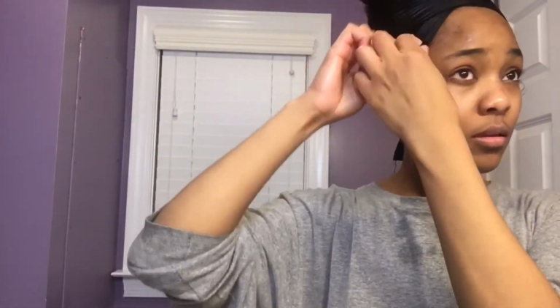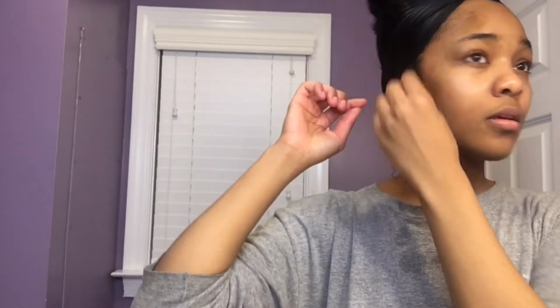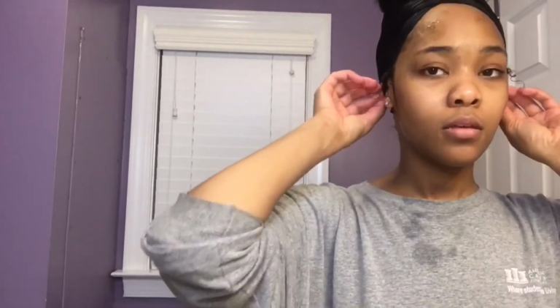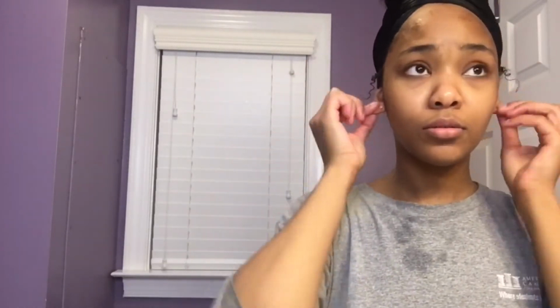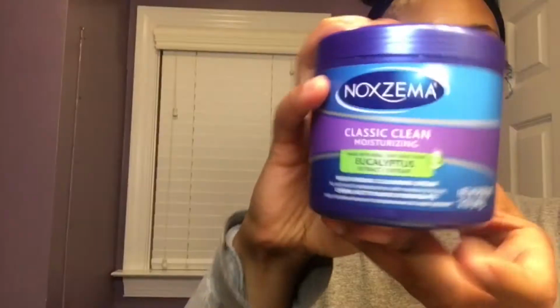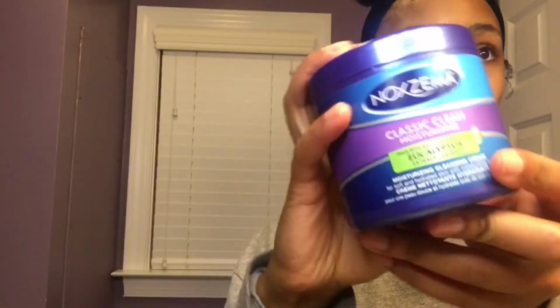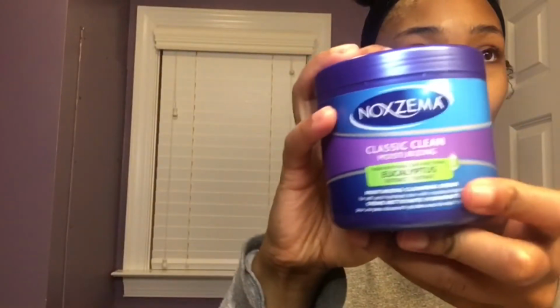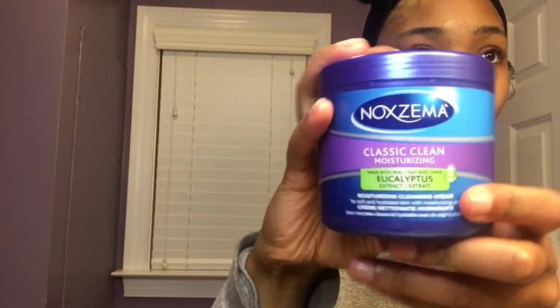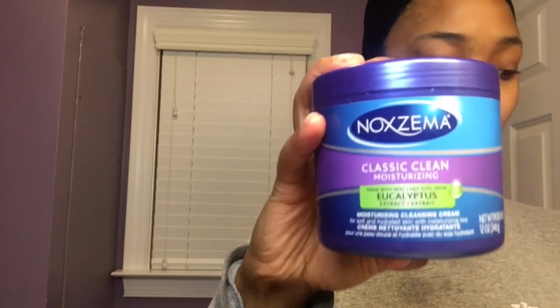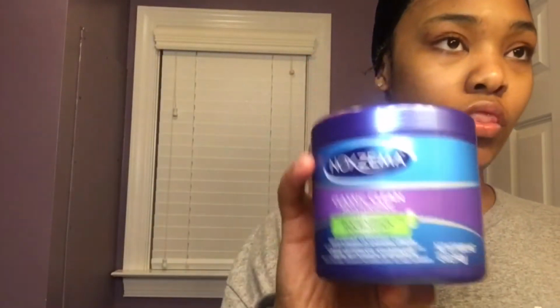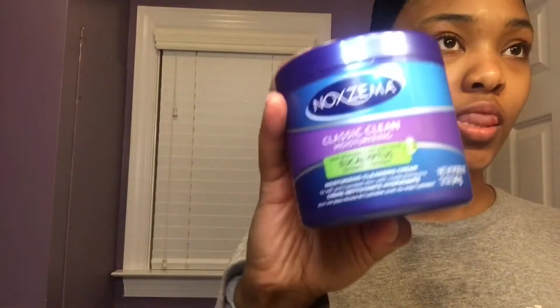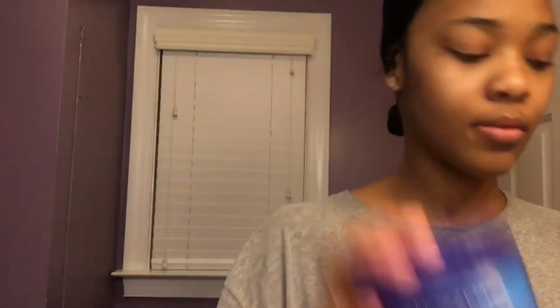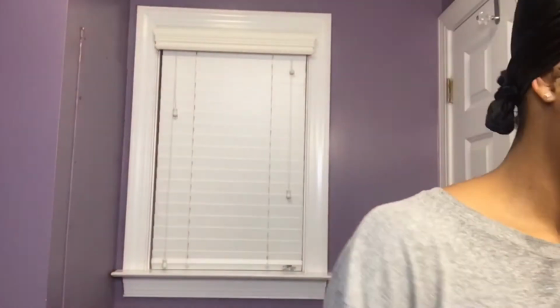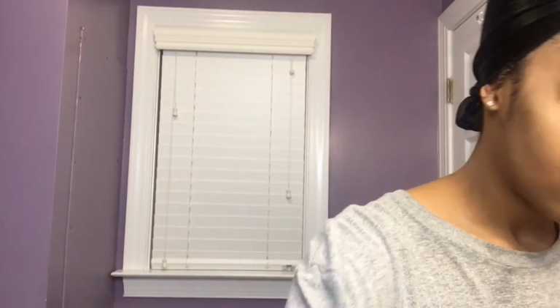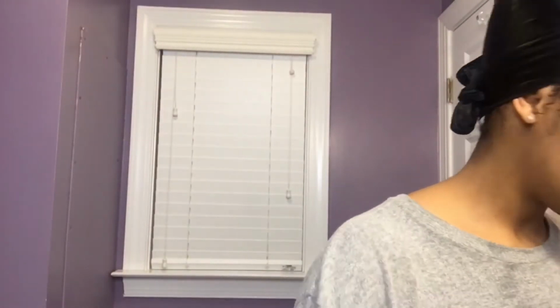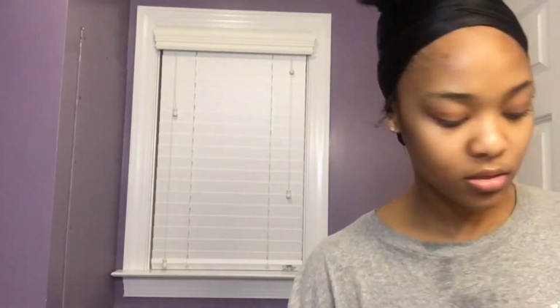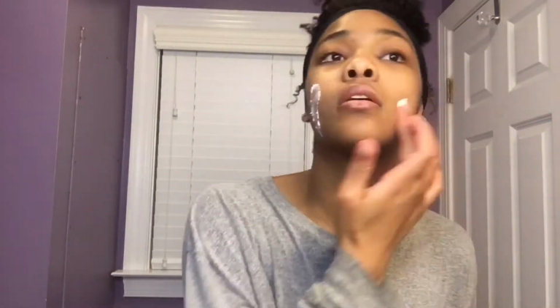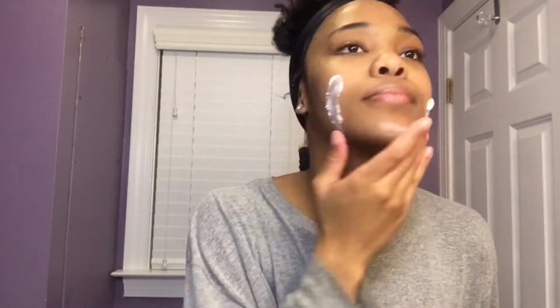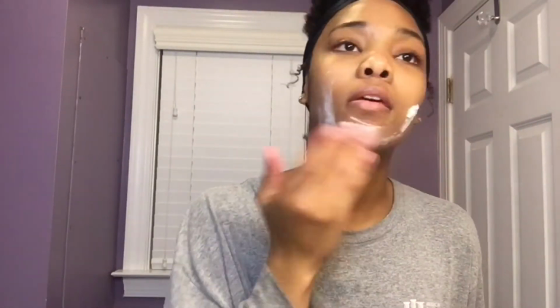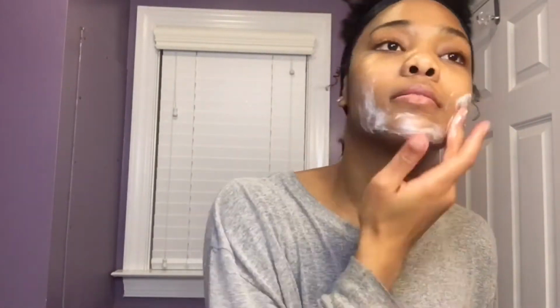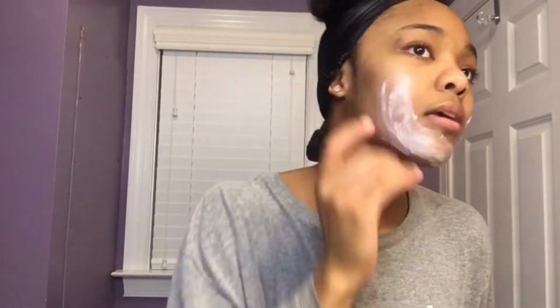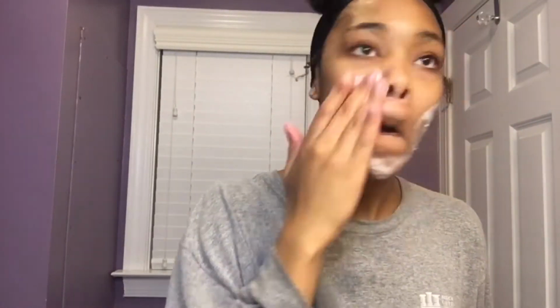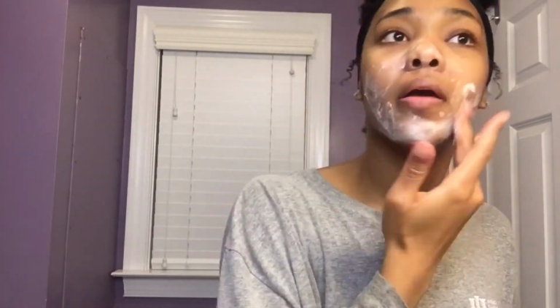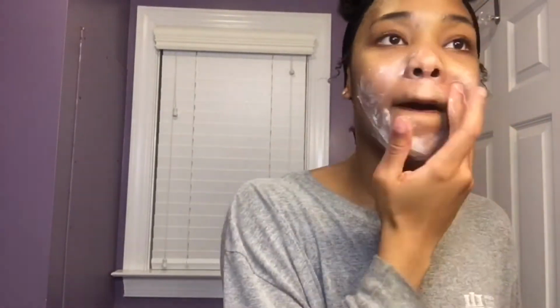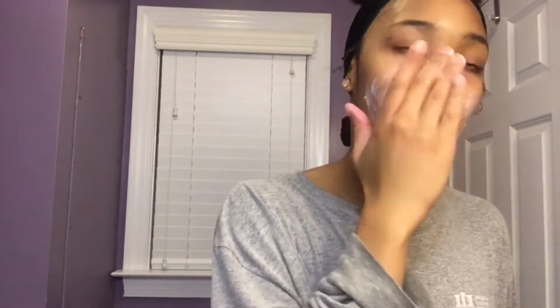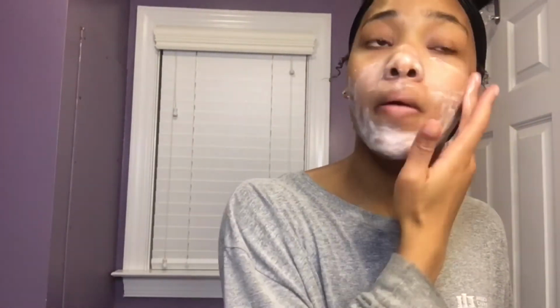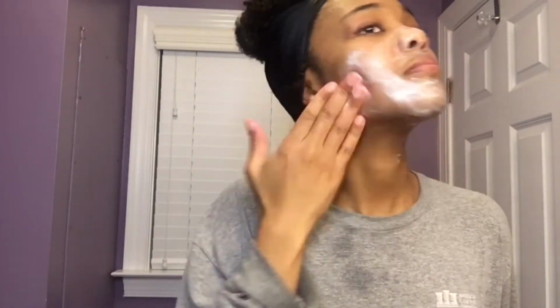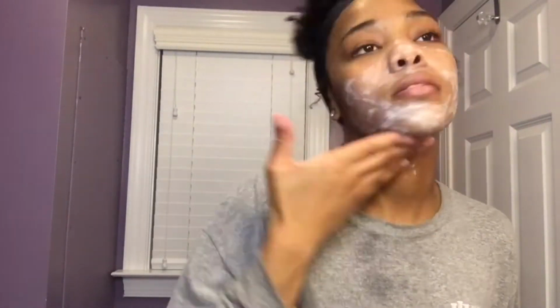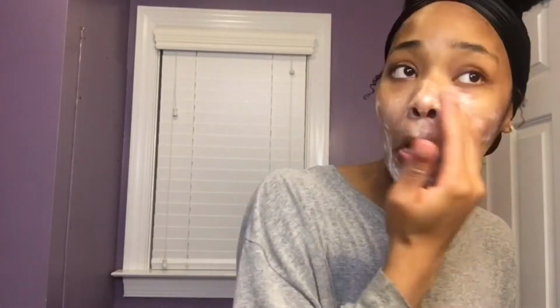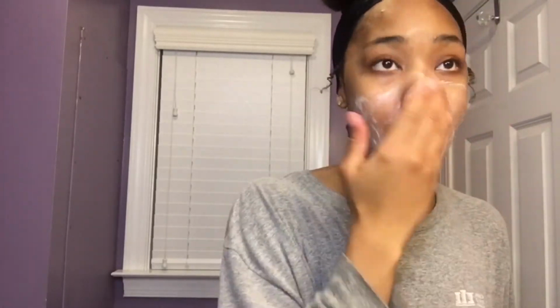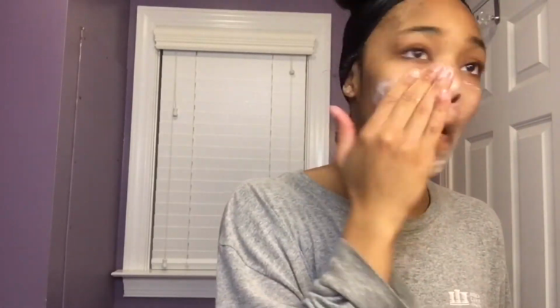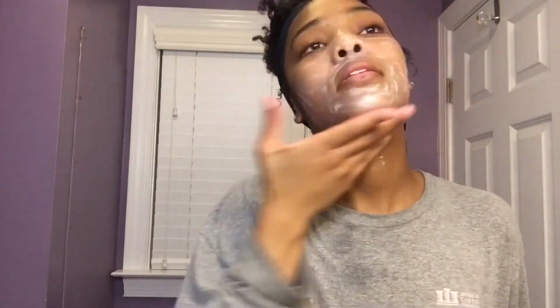After the aloe vera gel dries a little, I go ahead and put on some Noxzema — however you say it — and some people like to rinse this off but I actually like to keep it on all night and I'll just rinse it off my face in the morning.